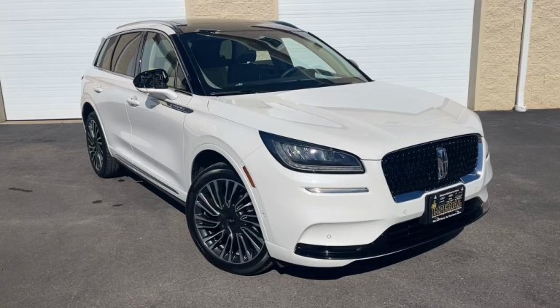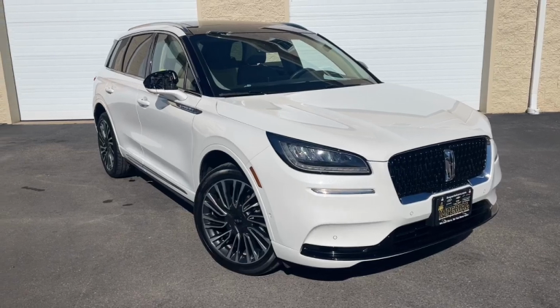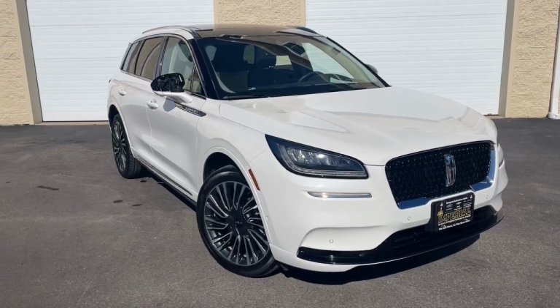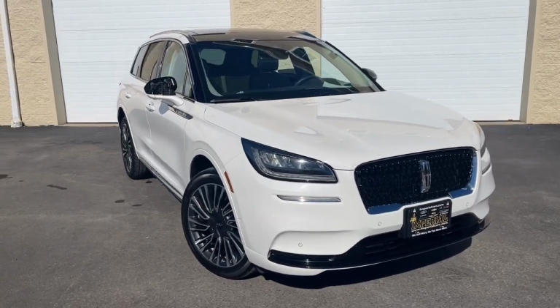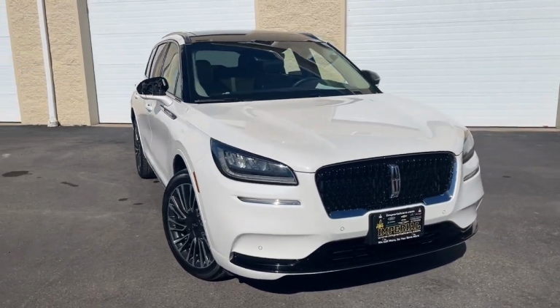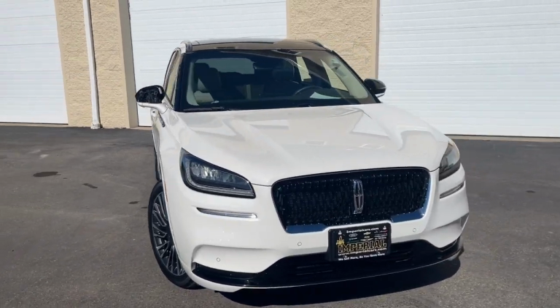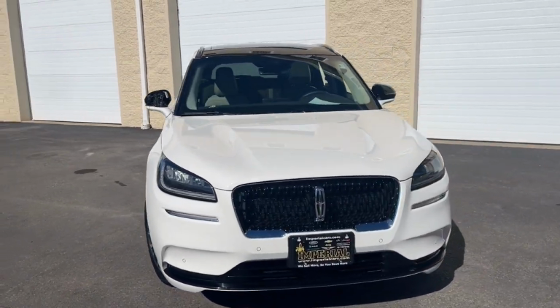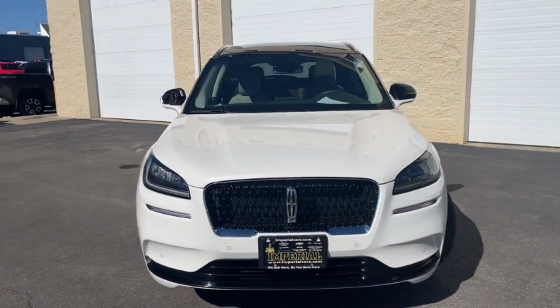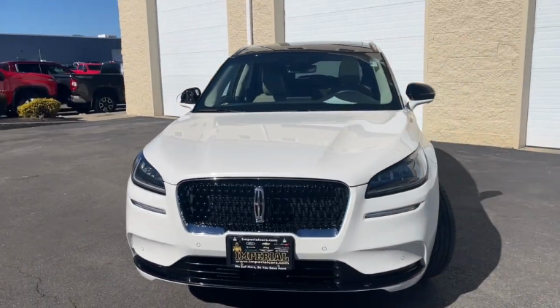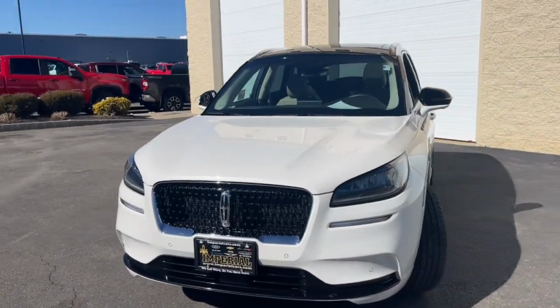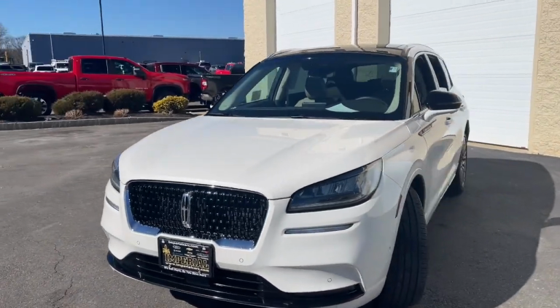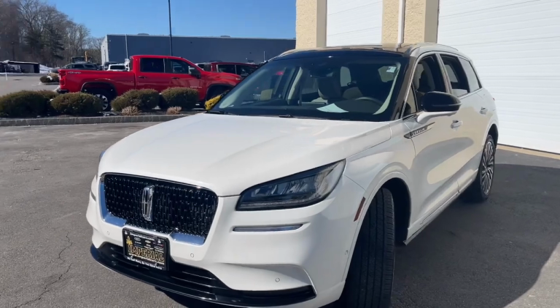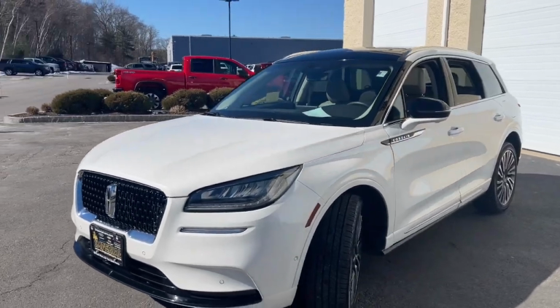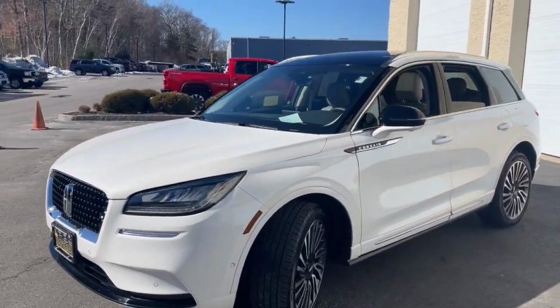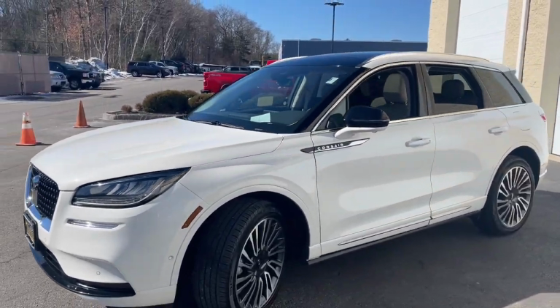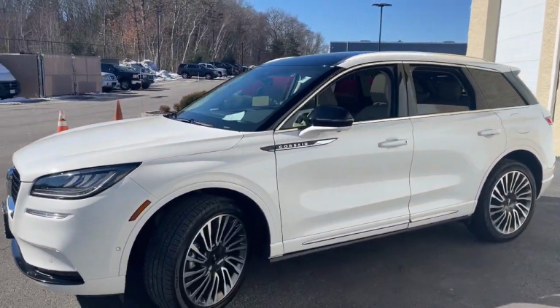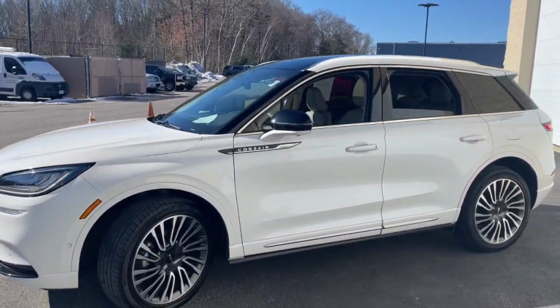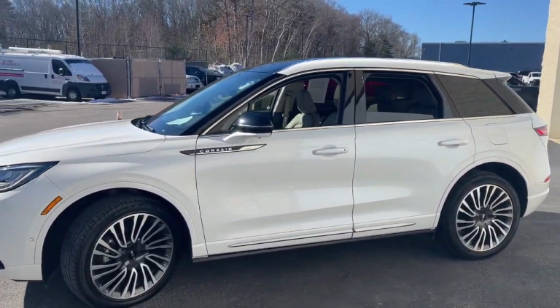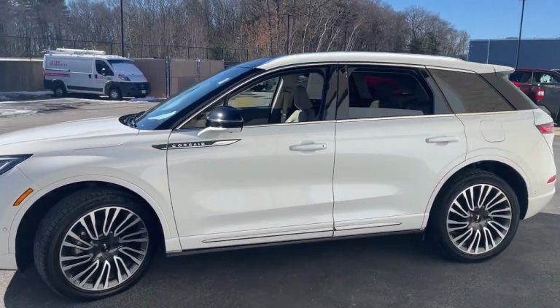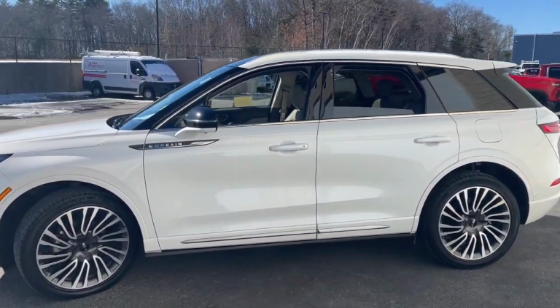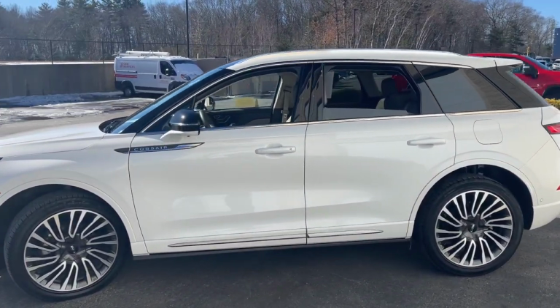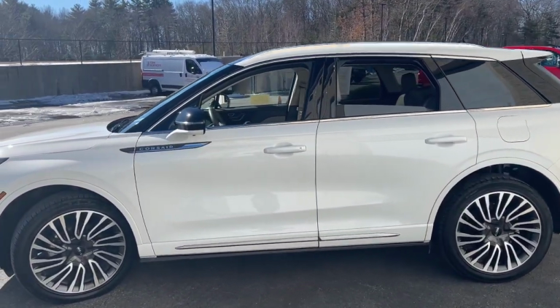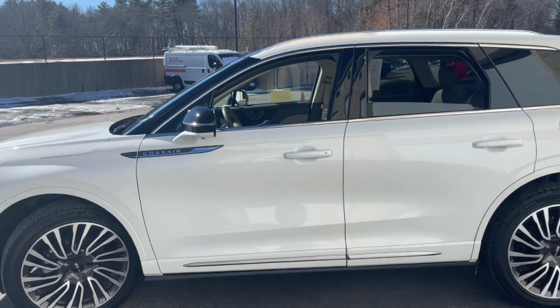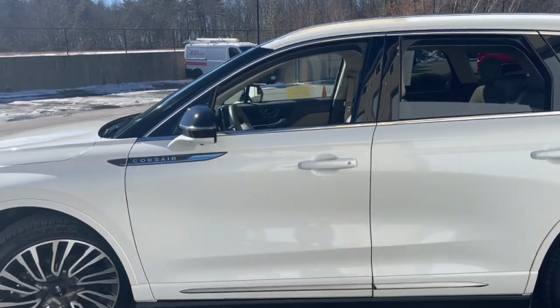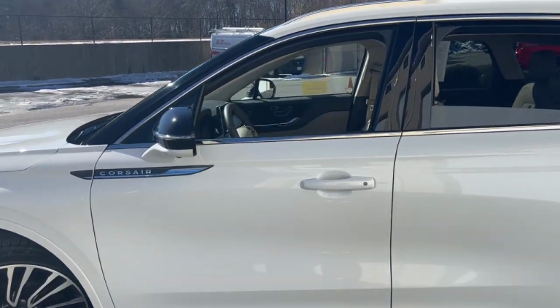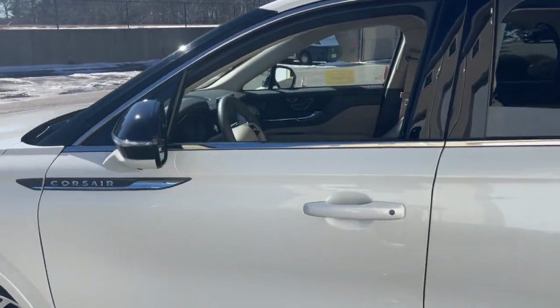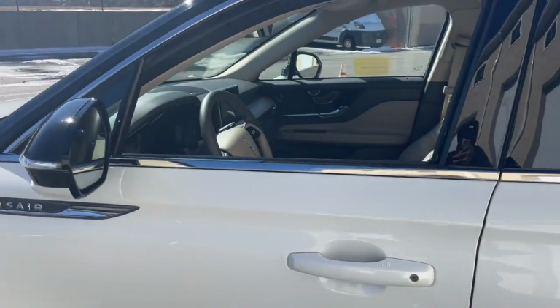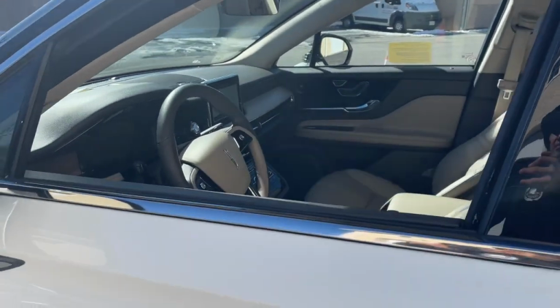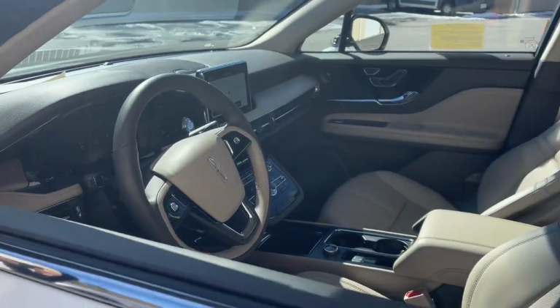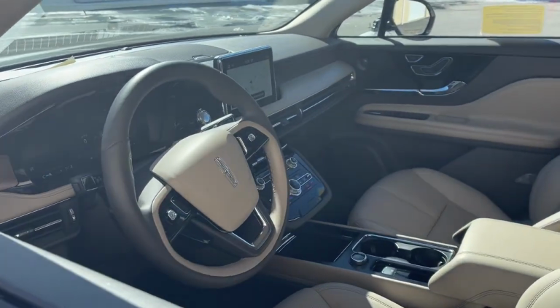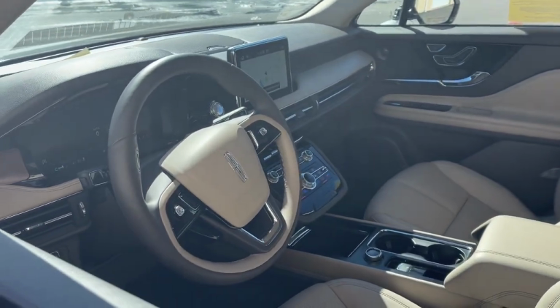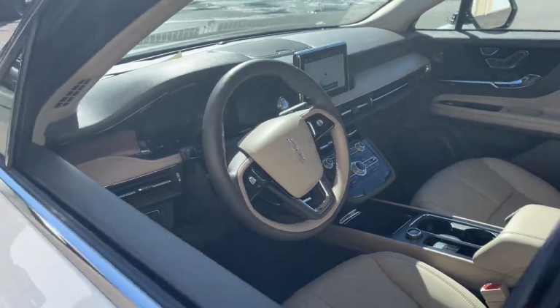You'll have love at first sight with the 2021 Lincoln Corsair. With less than 25,000 miles on the odometer, this vehicle stands out from the rest. Follow your heart's desire in this sleek, bold Corsair.